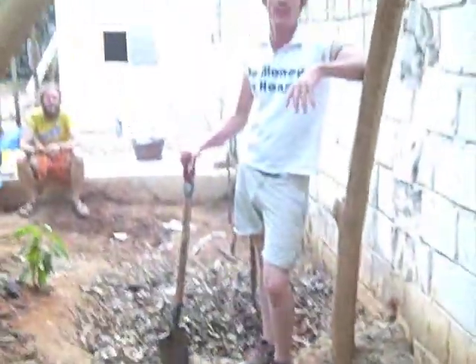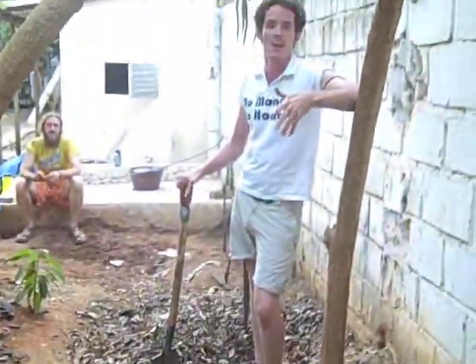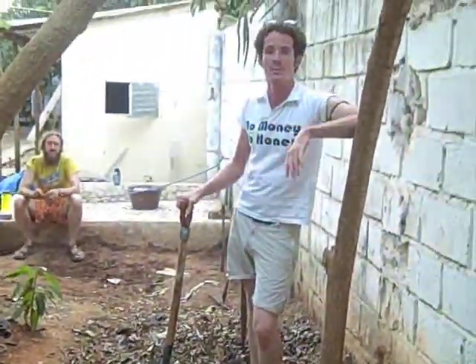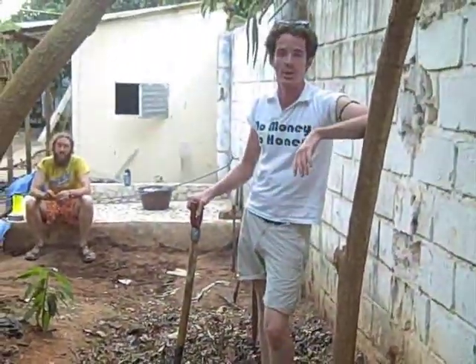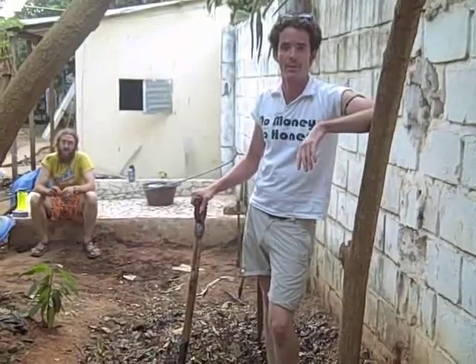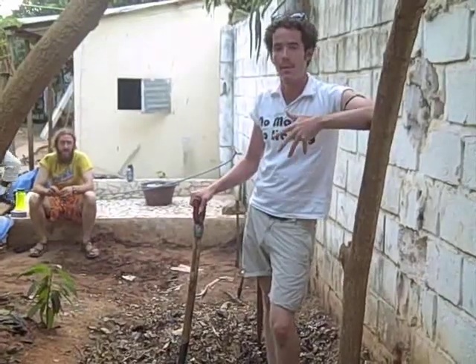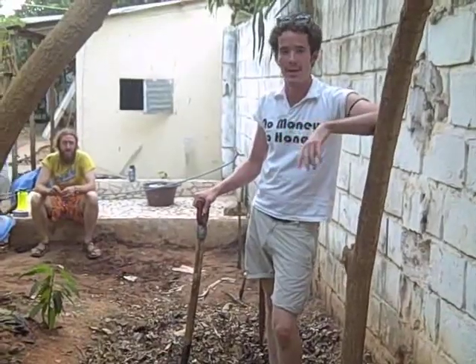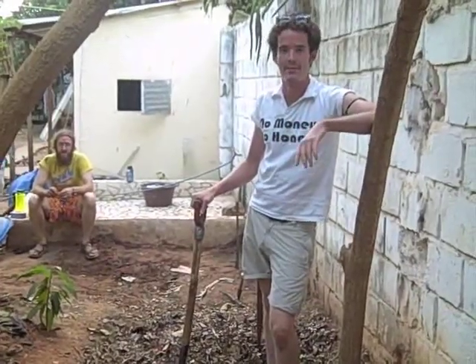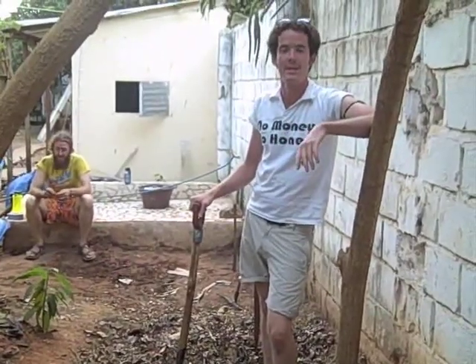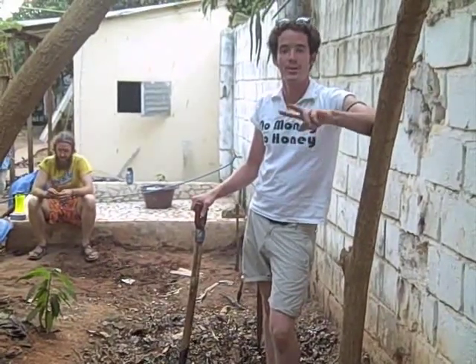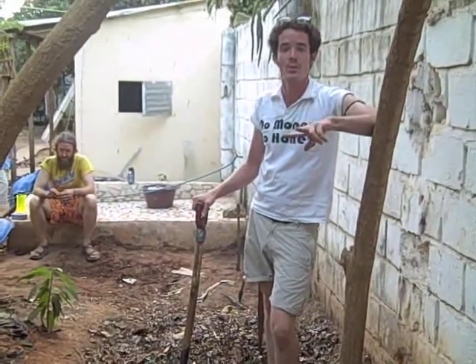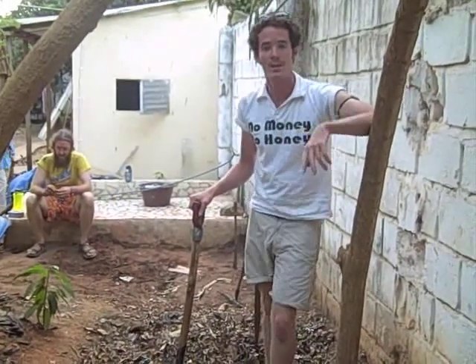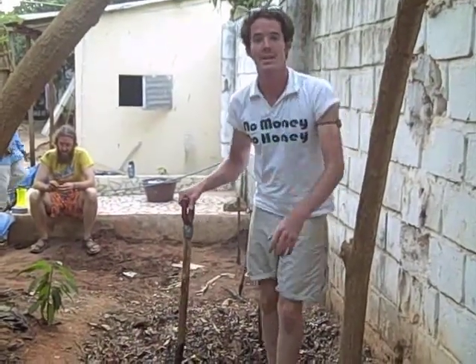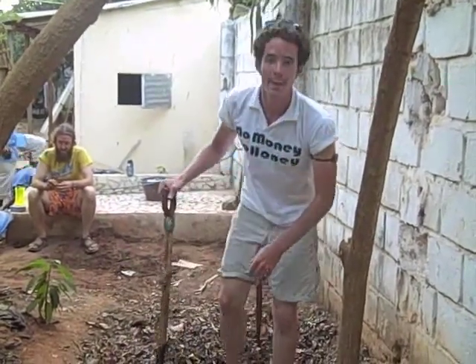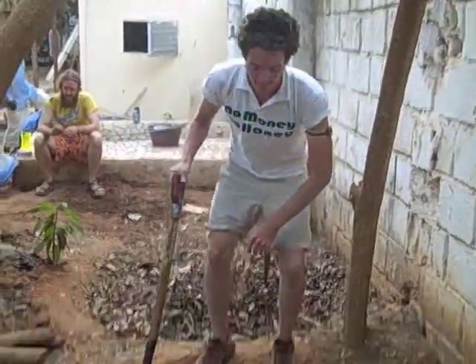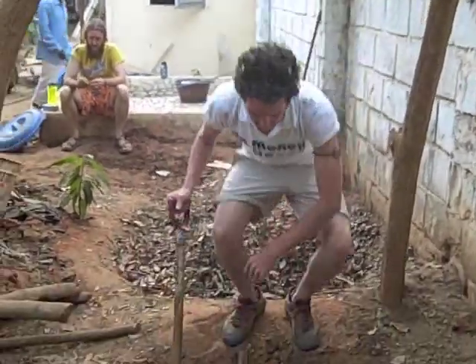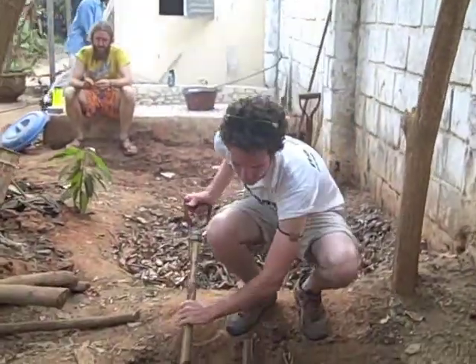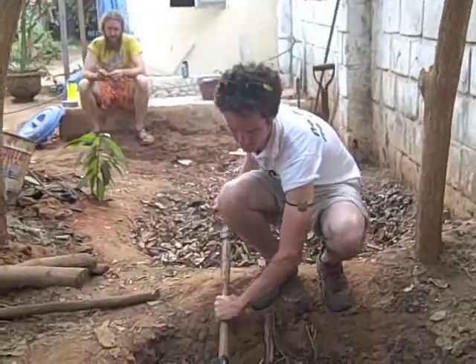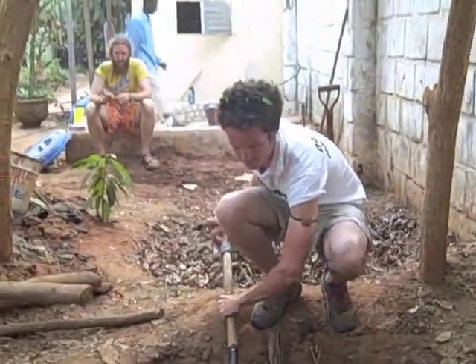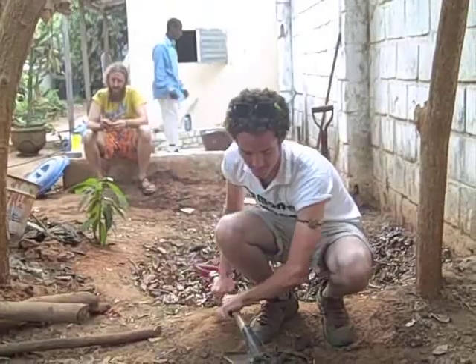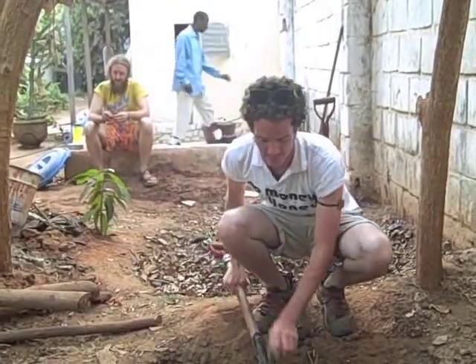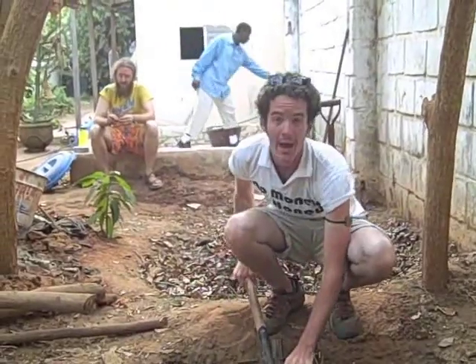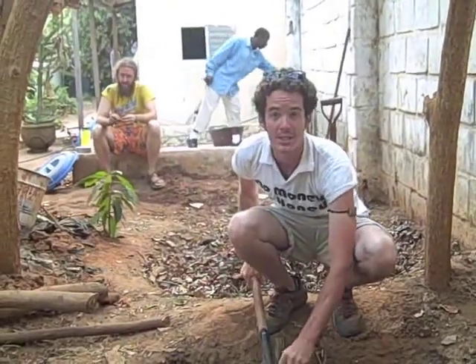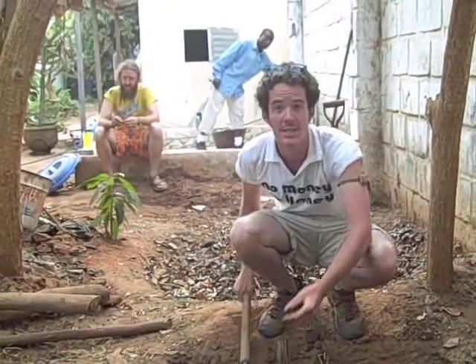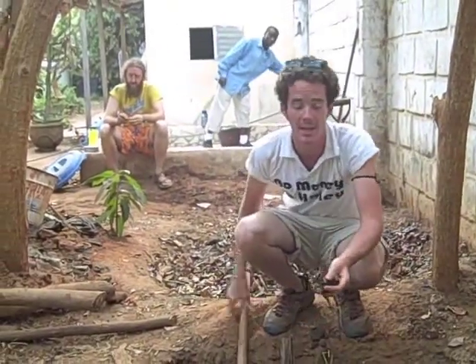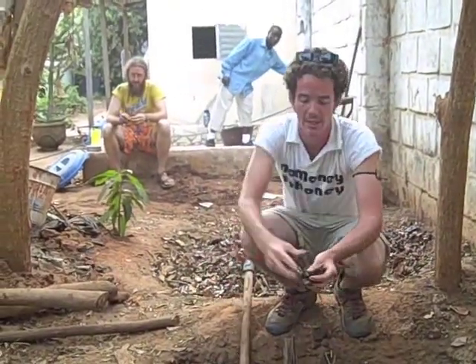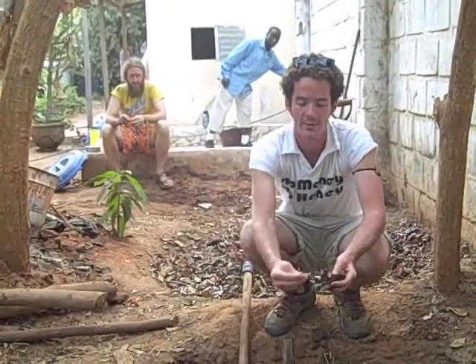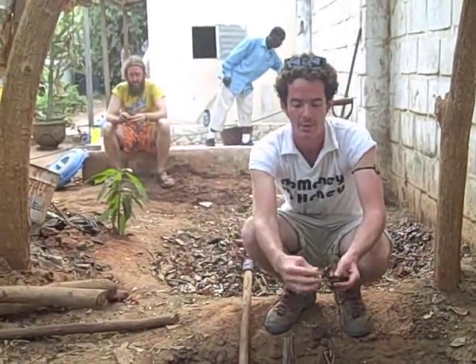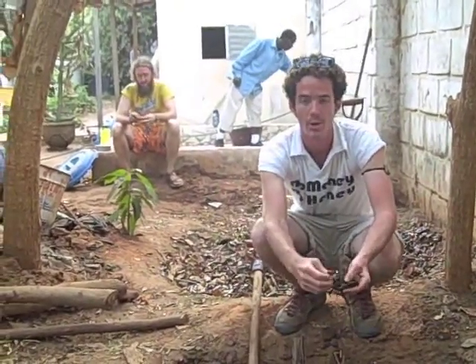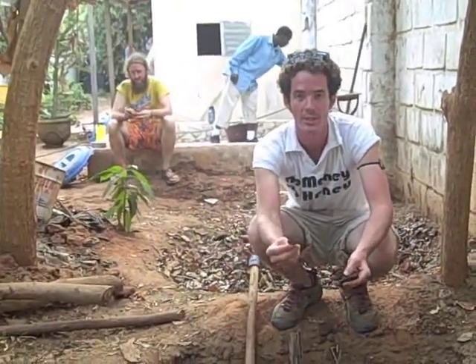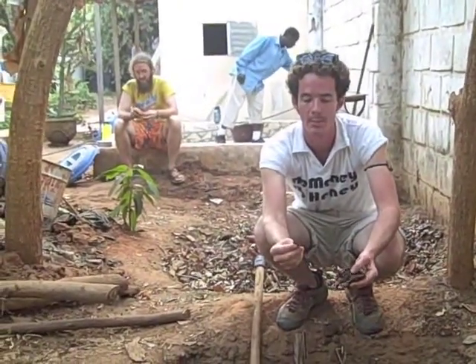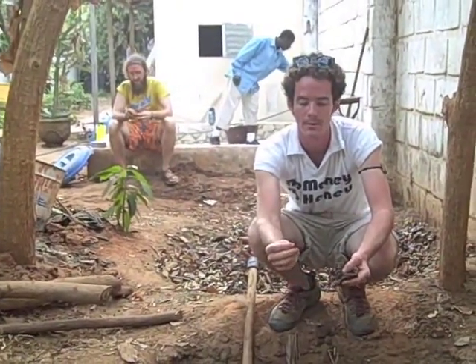This compost has been cooking for about a month and a half. It's been turned twice and kept moist. As you can see, the compost materials are partially decomposed.